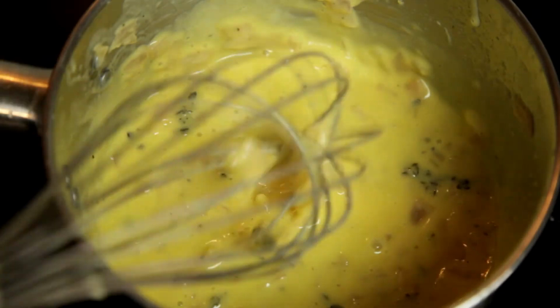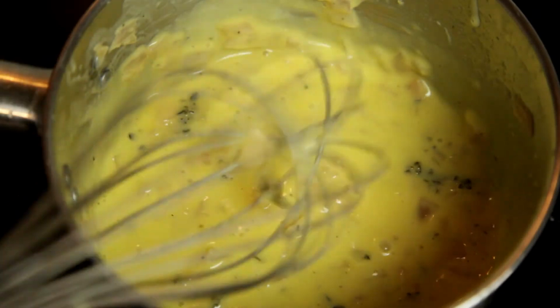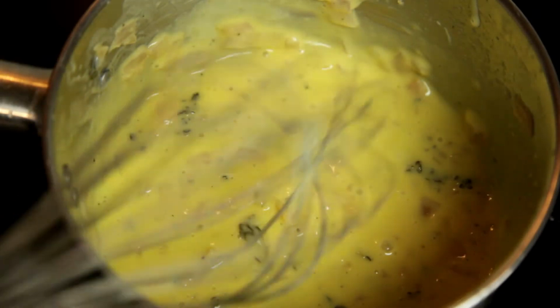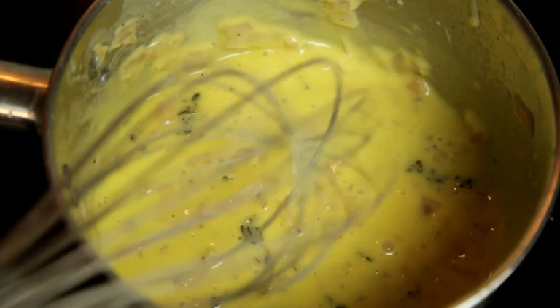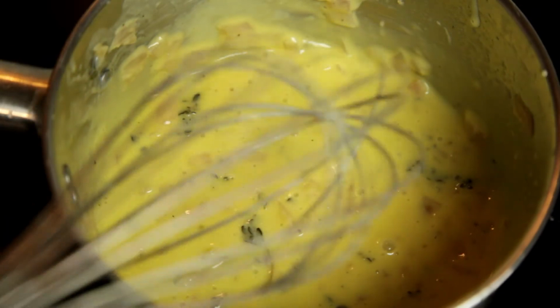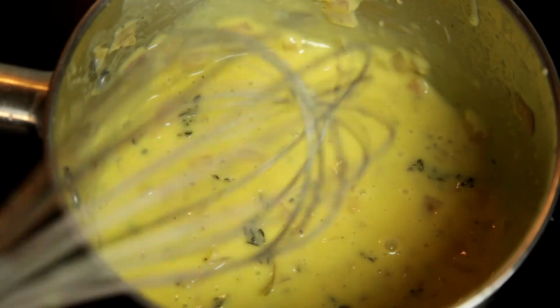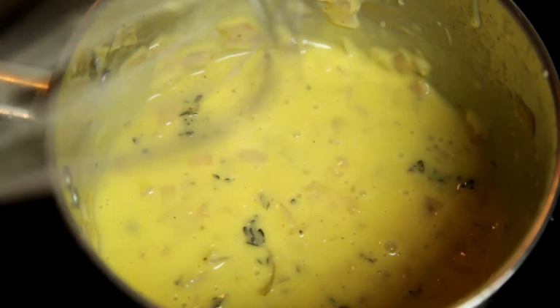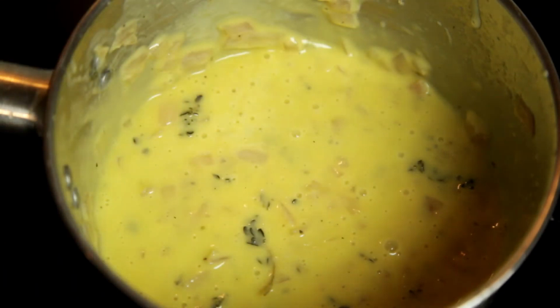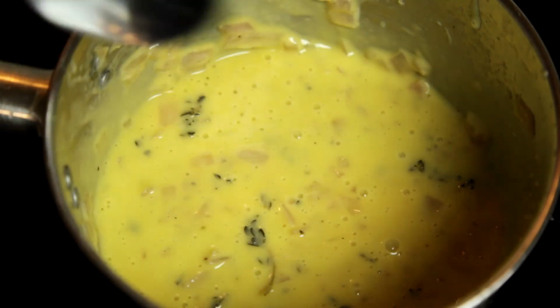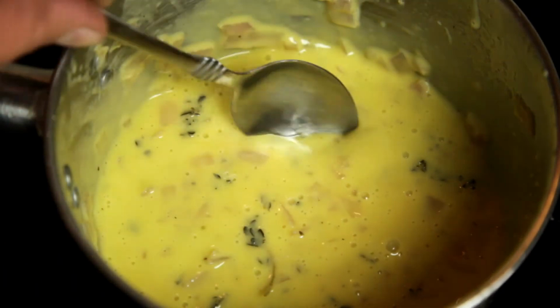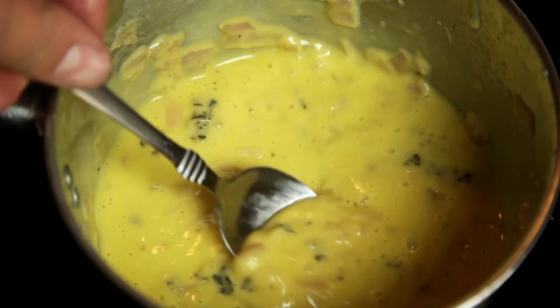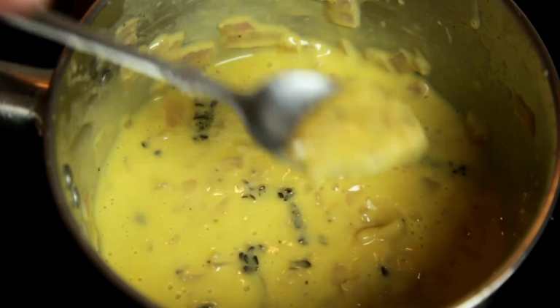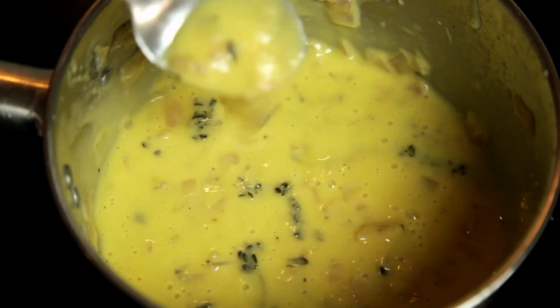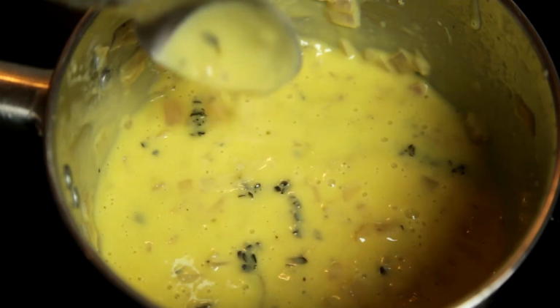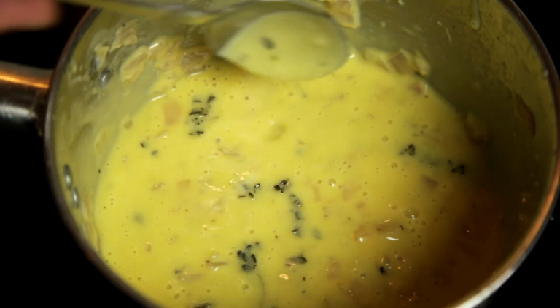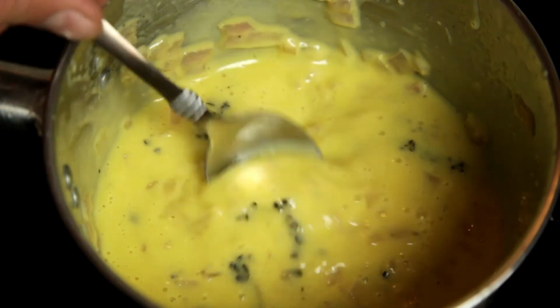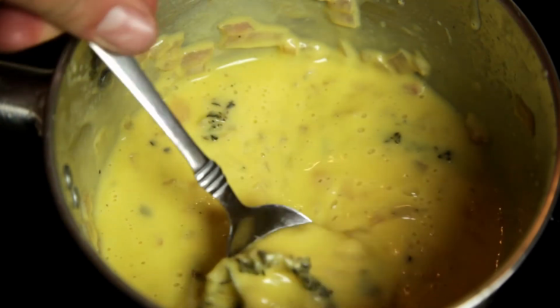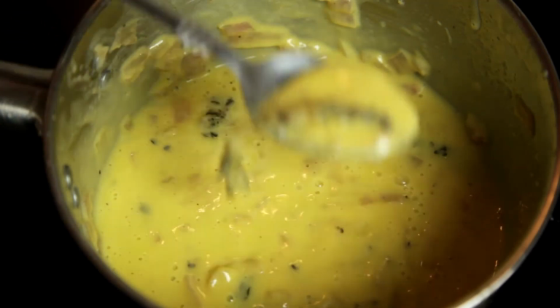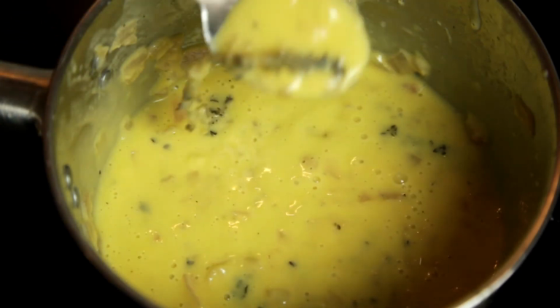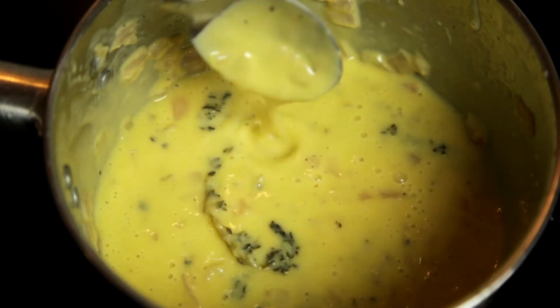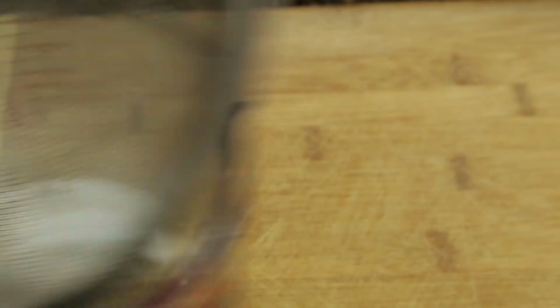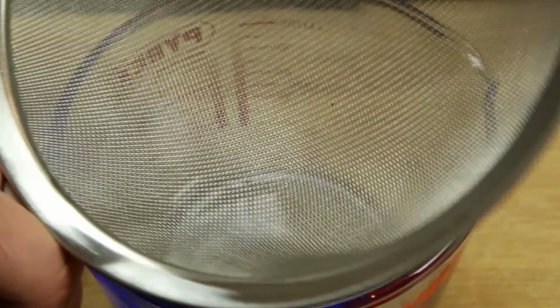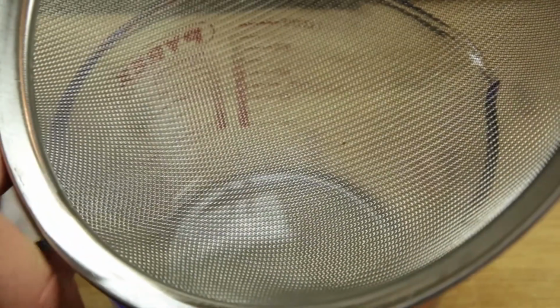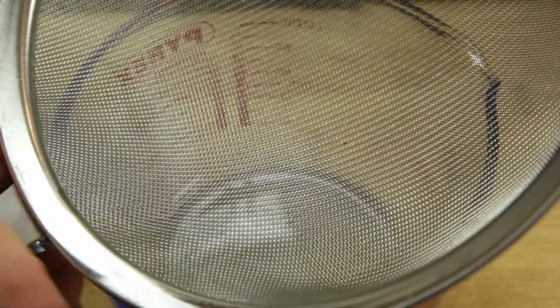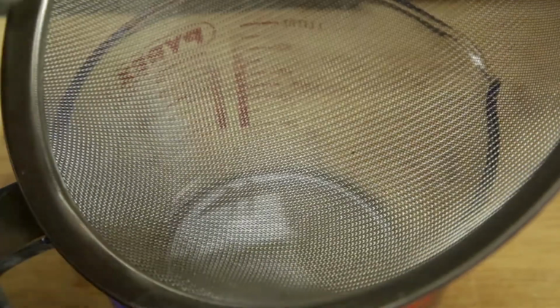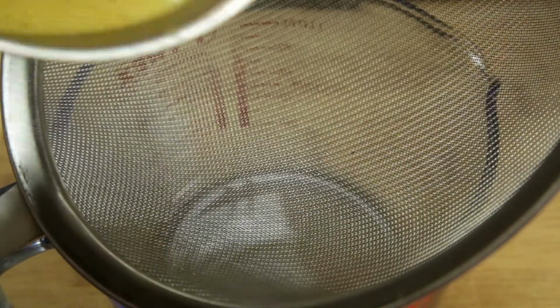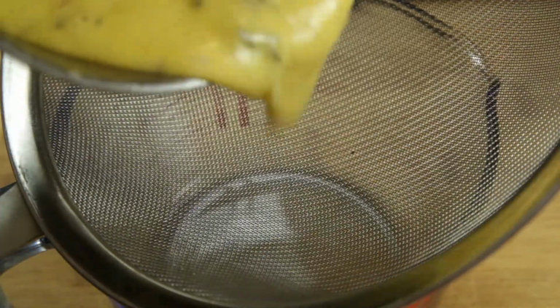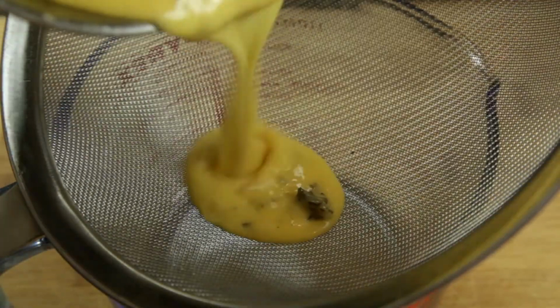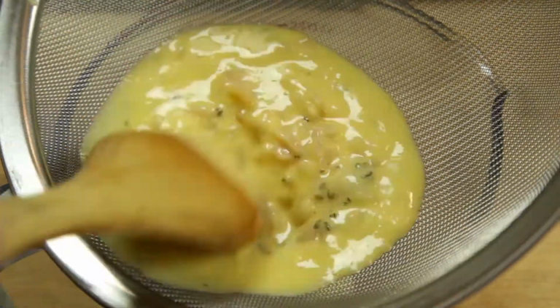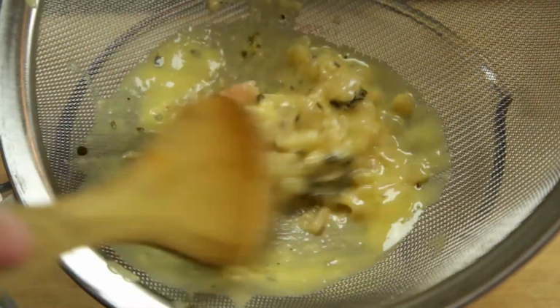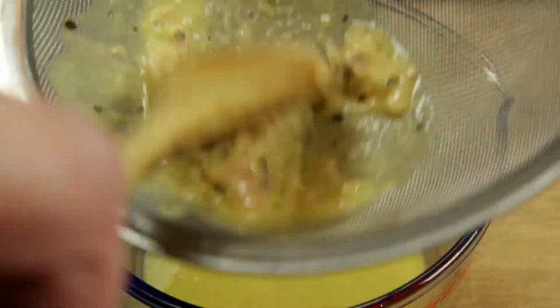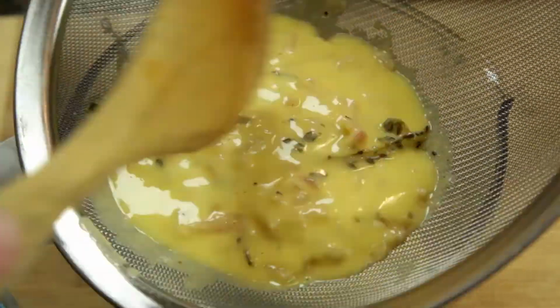Now that all the sauce has come together, taste for seasoning — it should be a creamy buttery texture with an acidic kick to it. Finally, pass the sauce through a sieve to remove any of the shallots and thyme.